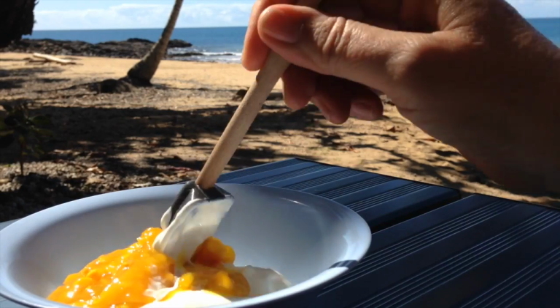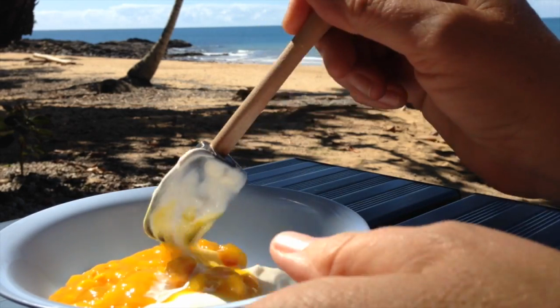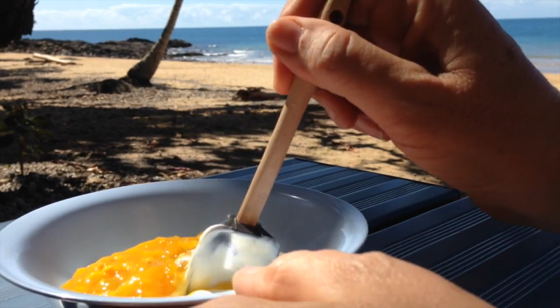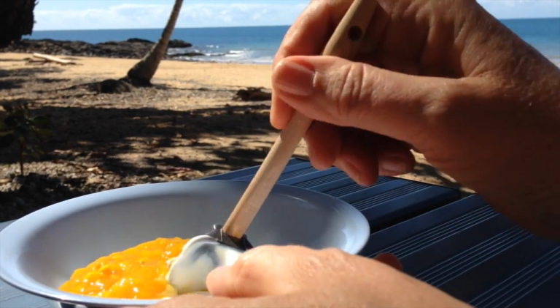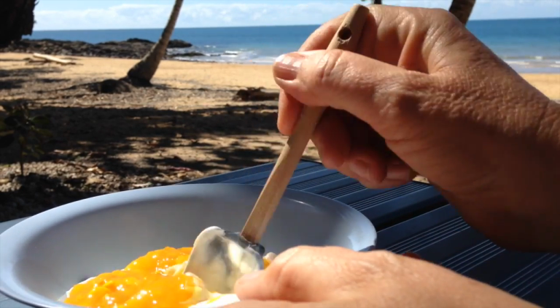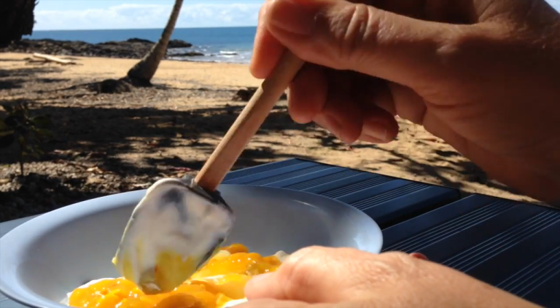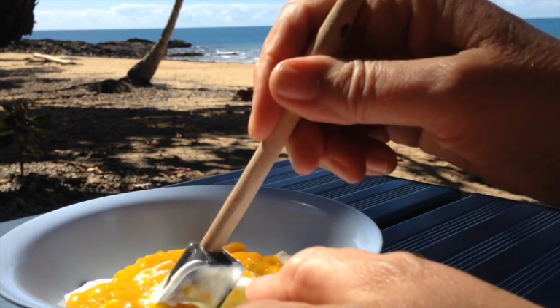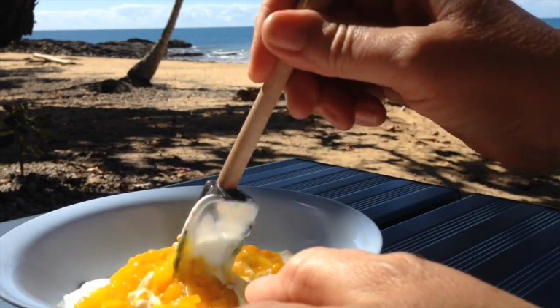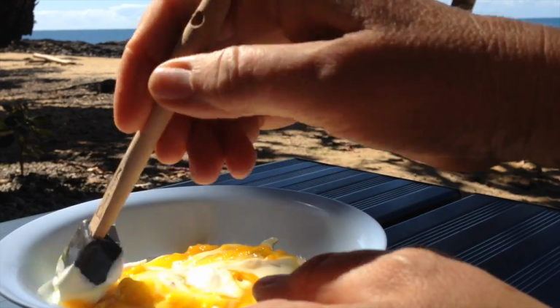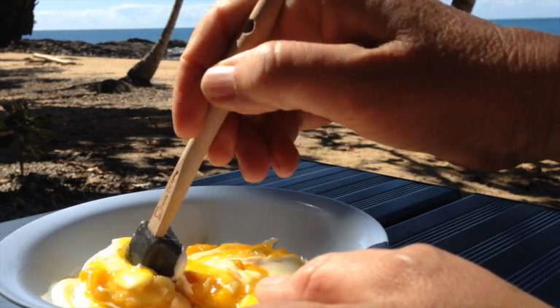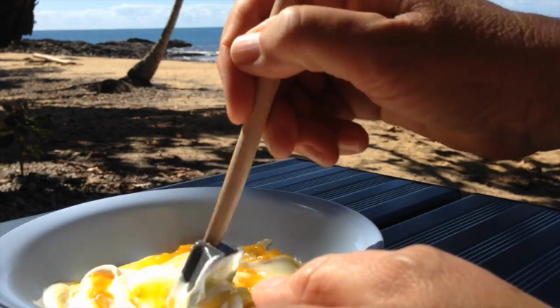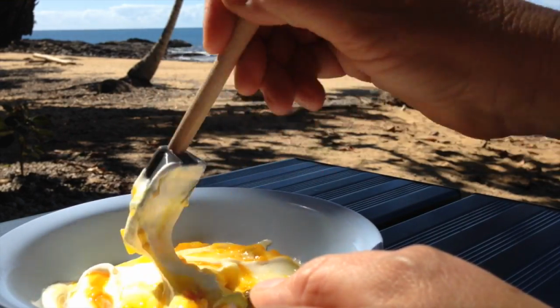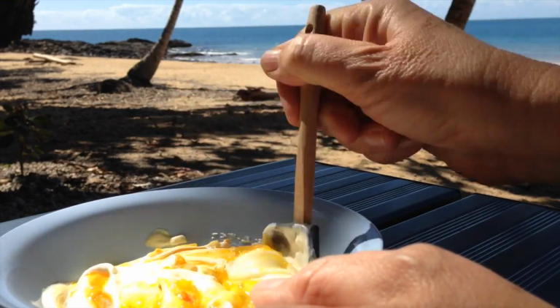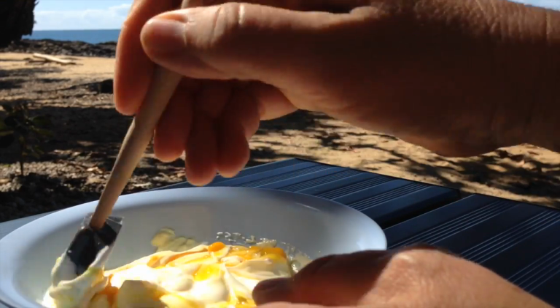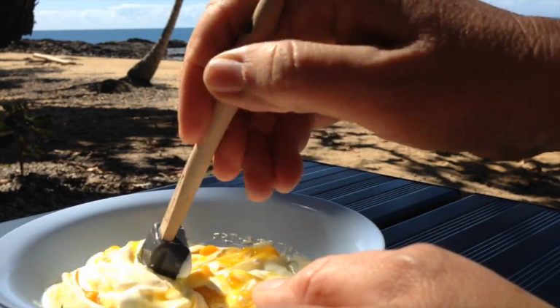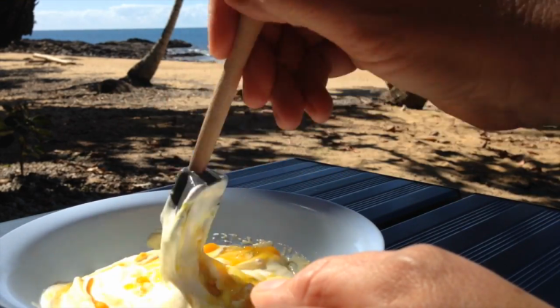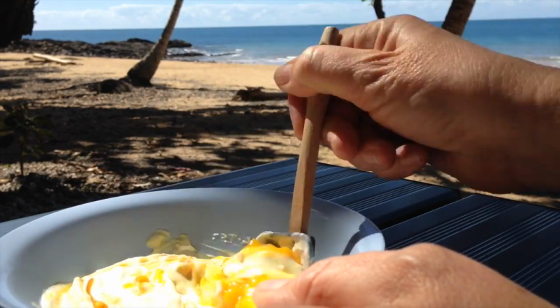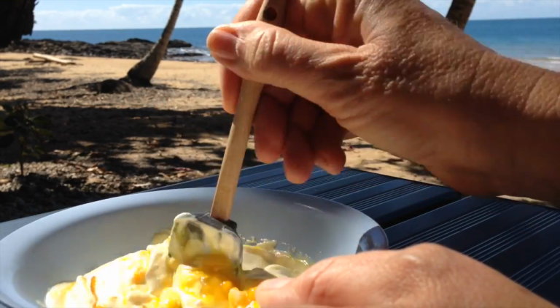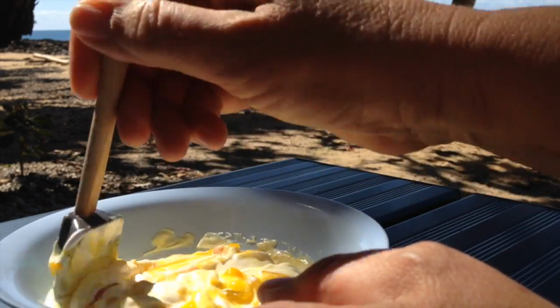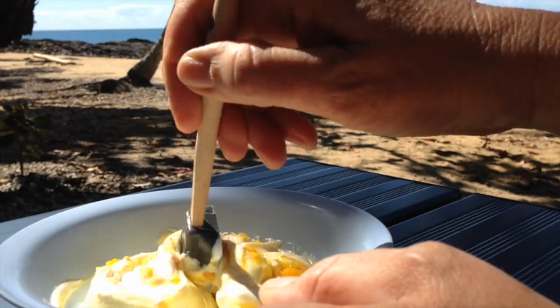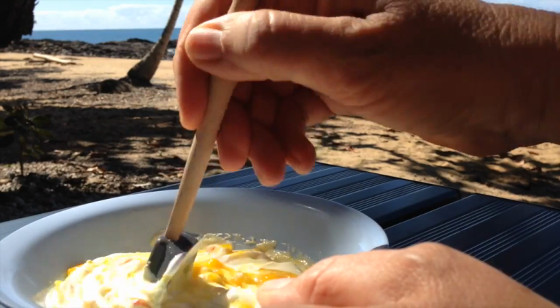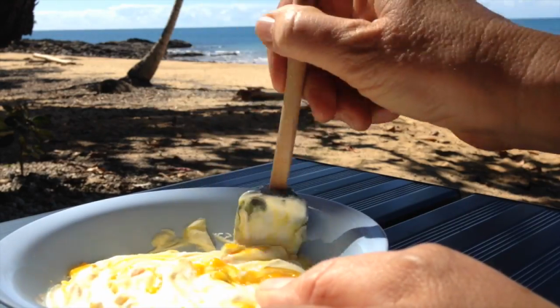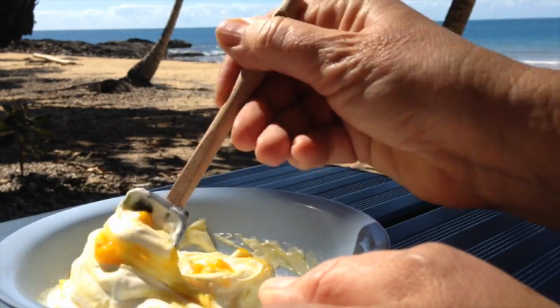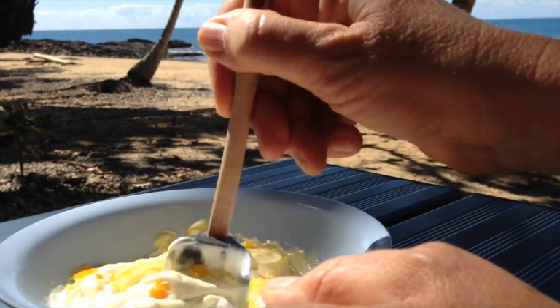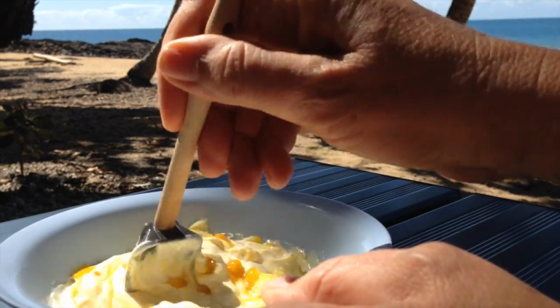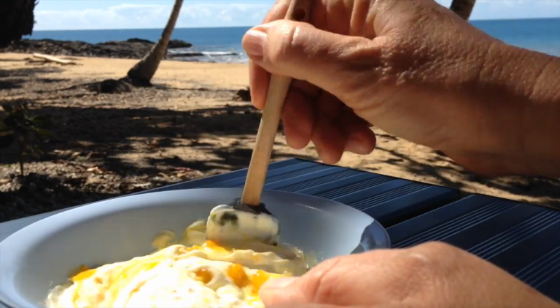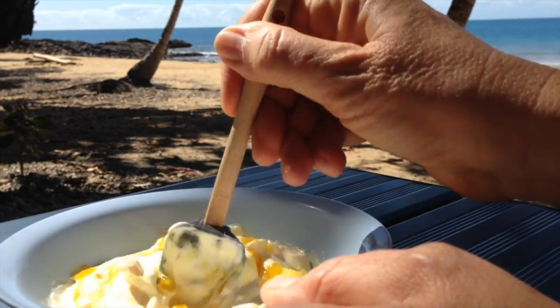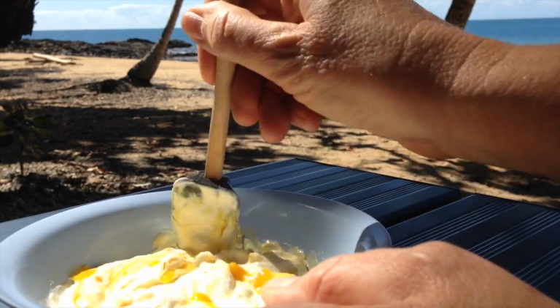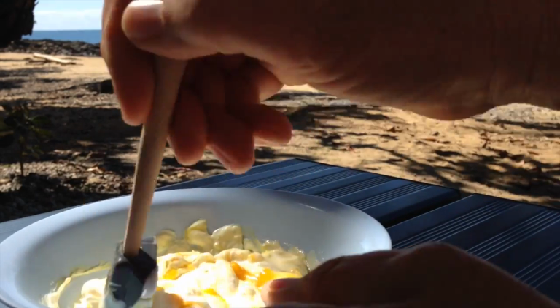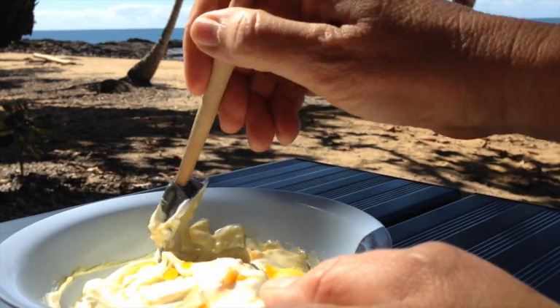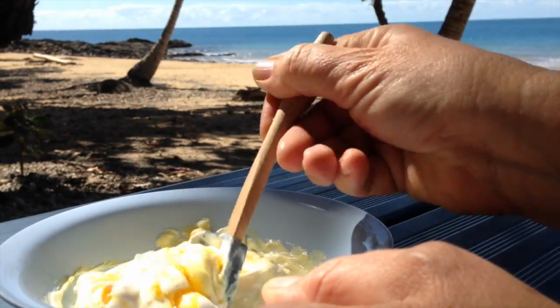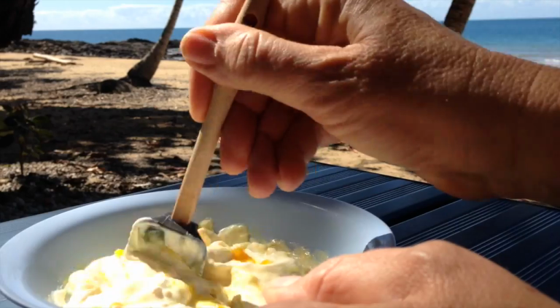And then we just give this a good mix around and completely combine it. And that's all you have to do. It'll keep for quite a few days in the refrigerator. It's a lot cheaper option than buying it ready made, and you always have it on hand if you've got some corn relish in your pantry.